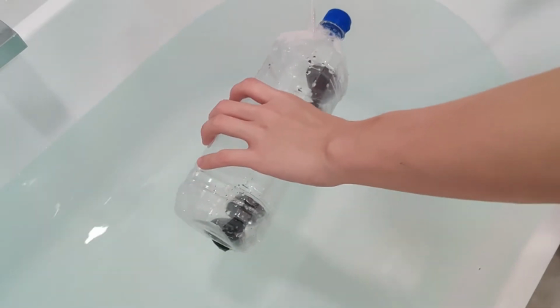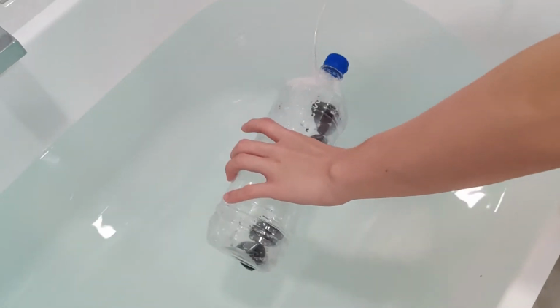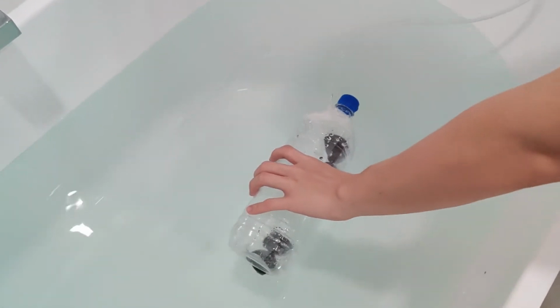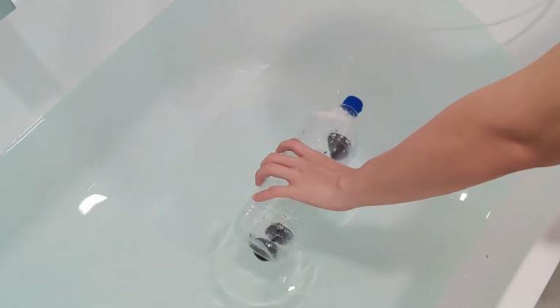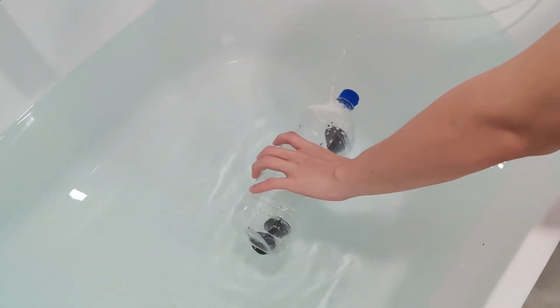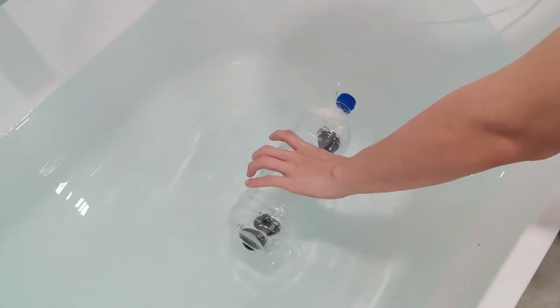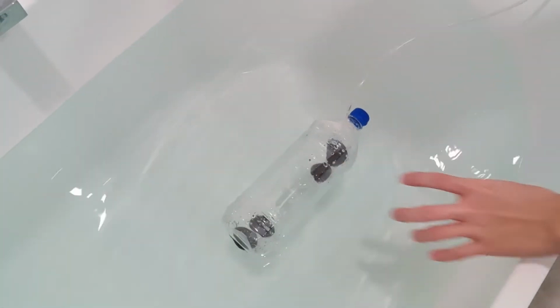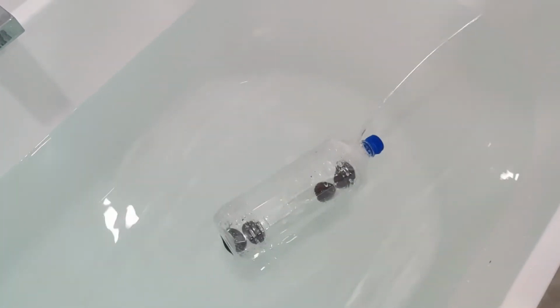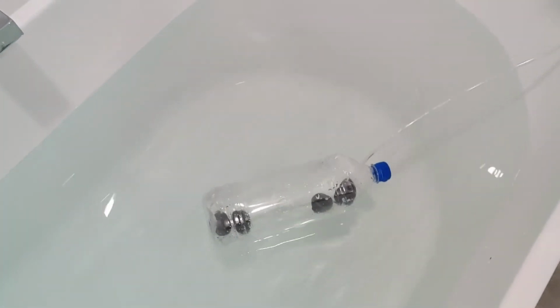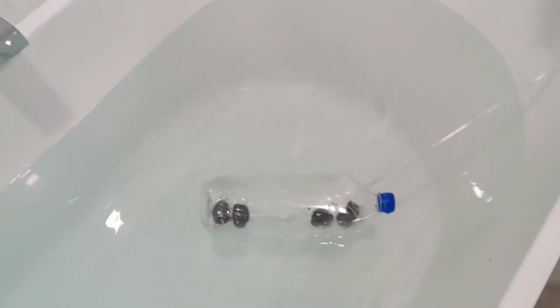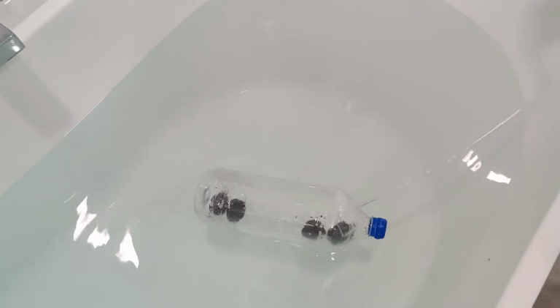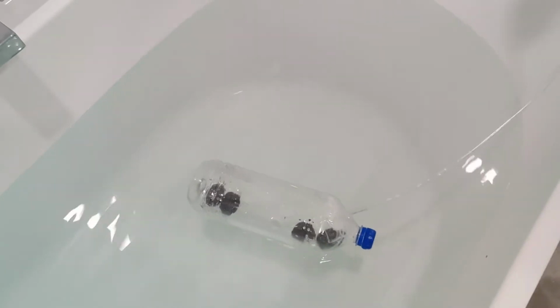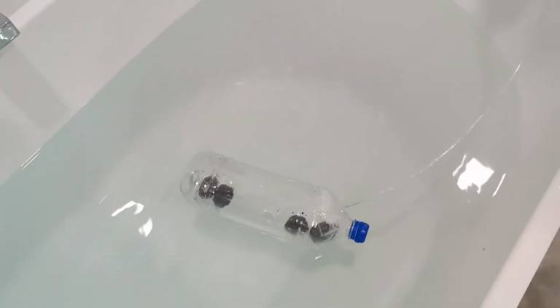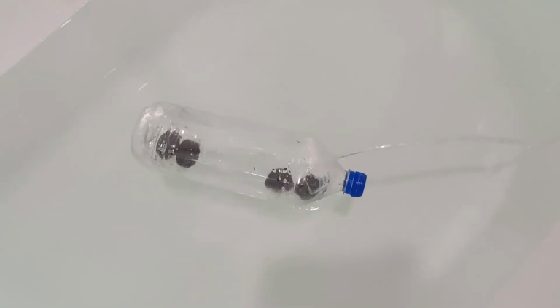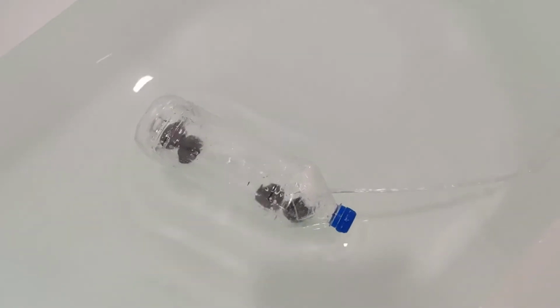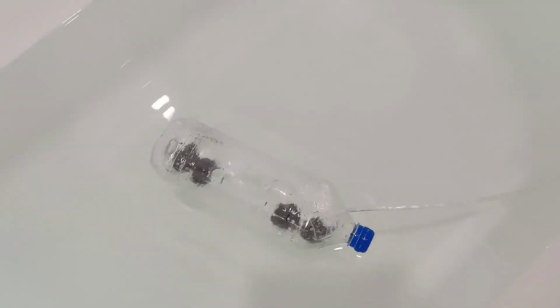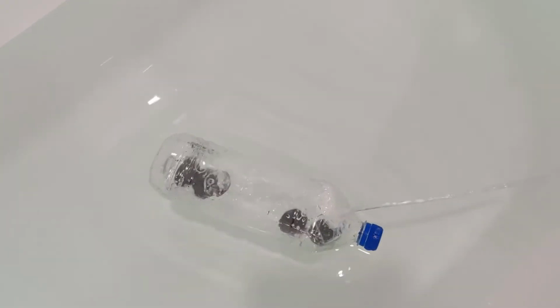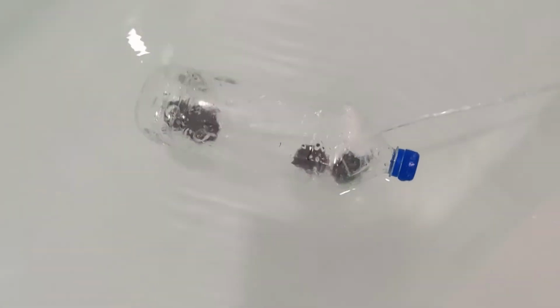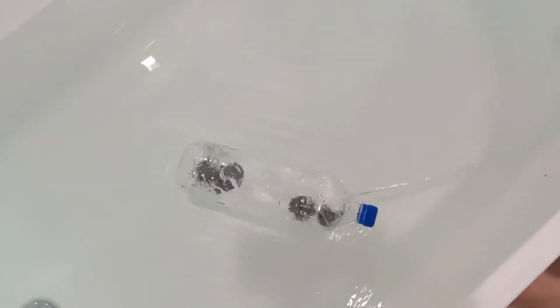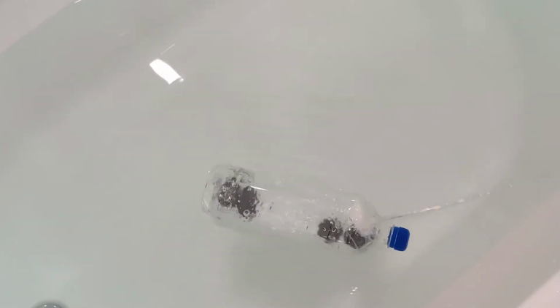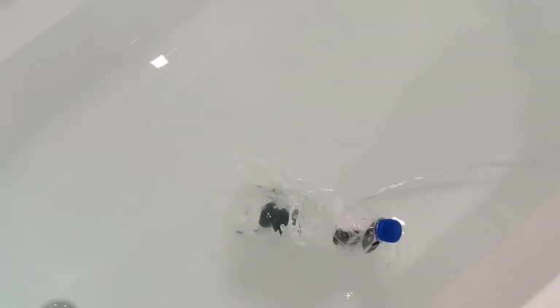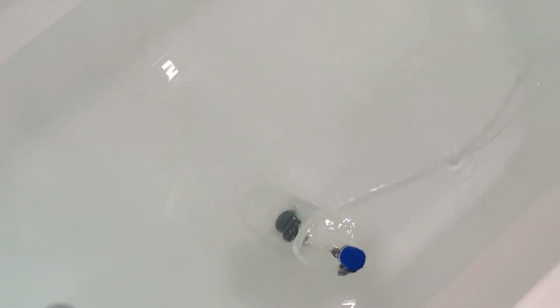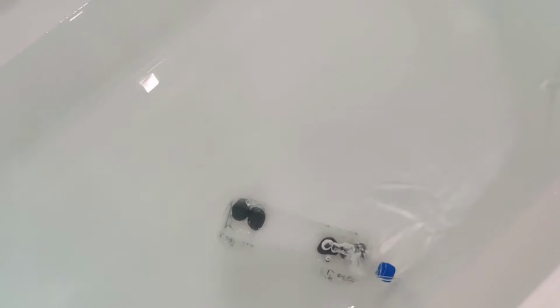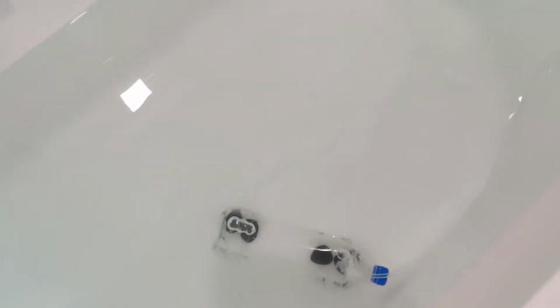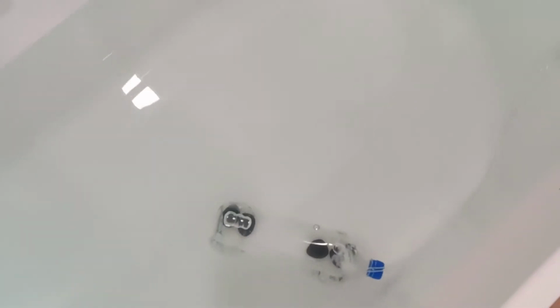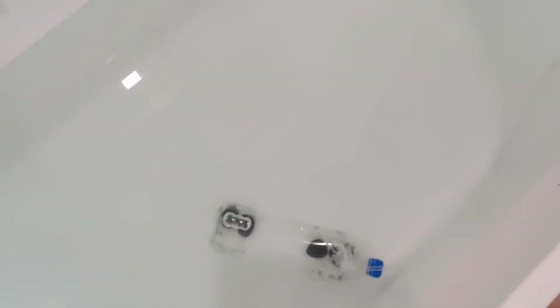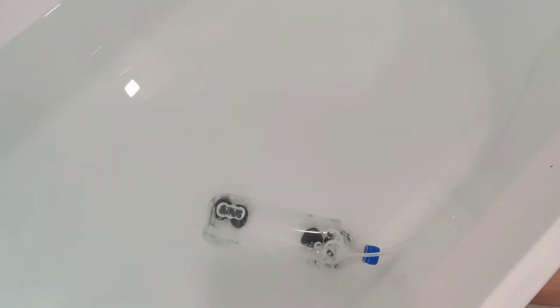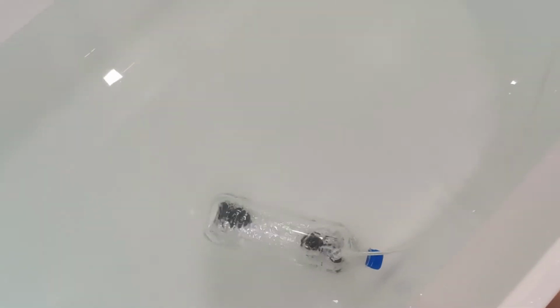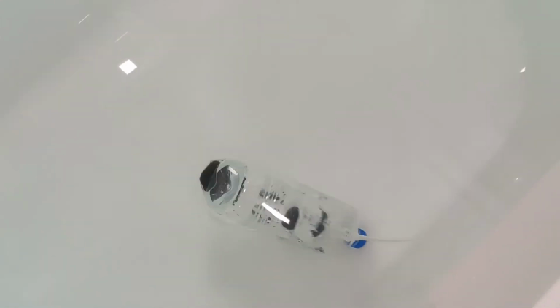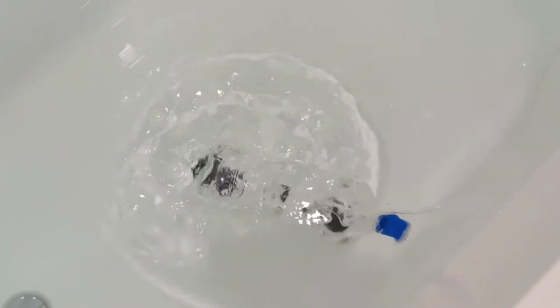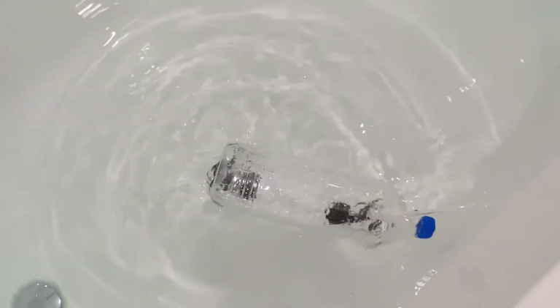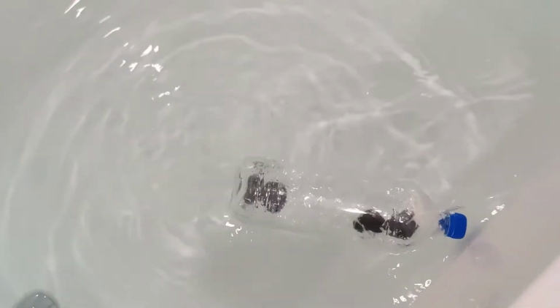So when you hold the end of the tube, the submarine won't move. If you release the tube and suck on the air, it will sink. And if you blow on the tube, the submarine will rise.